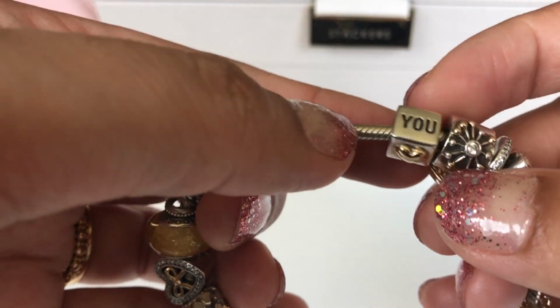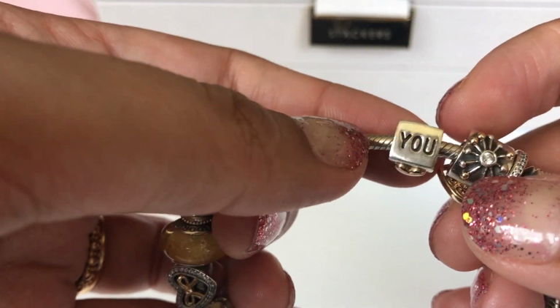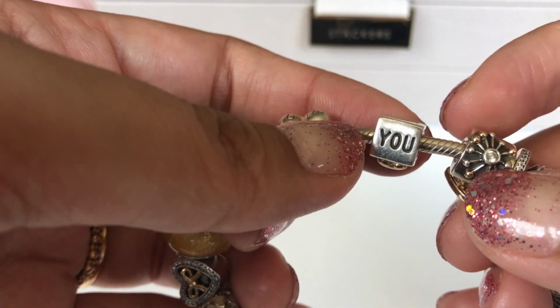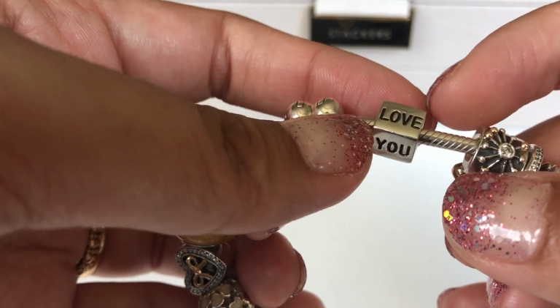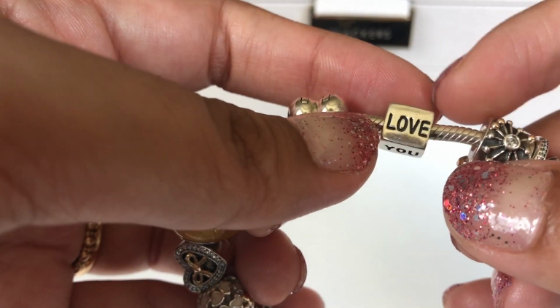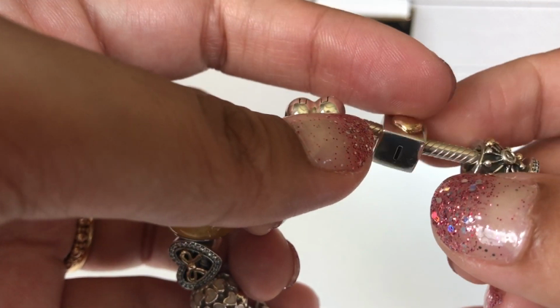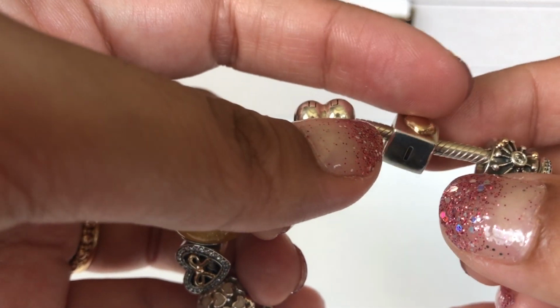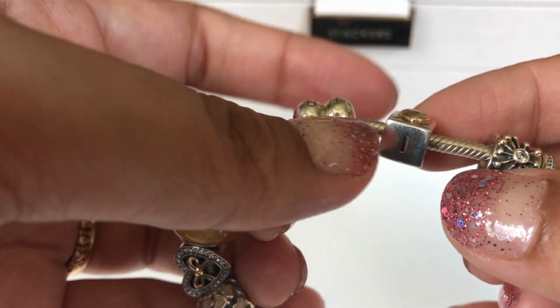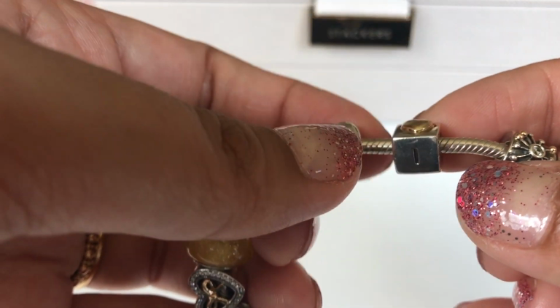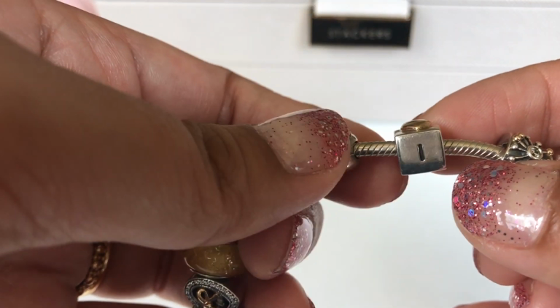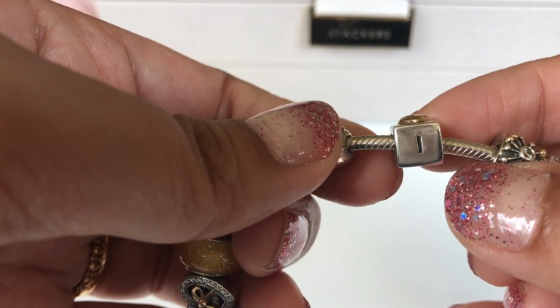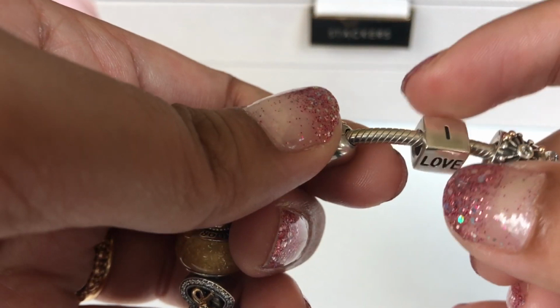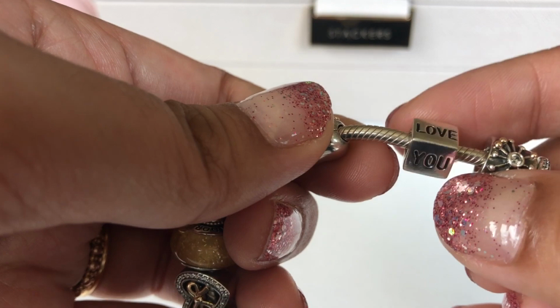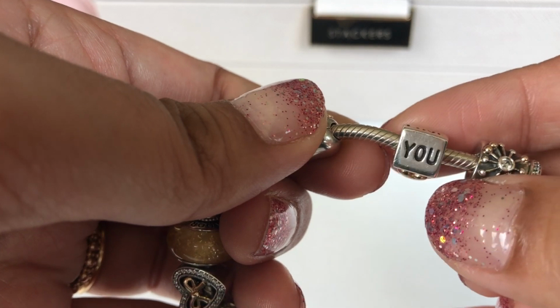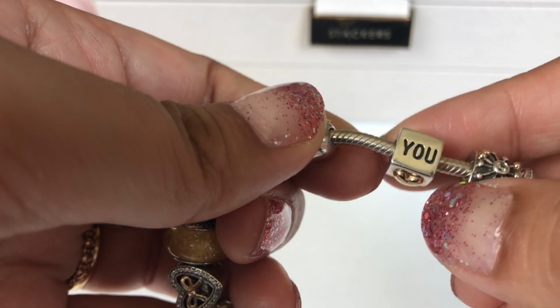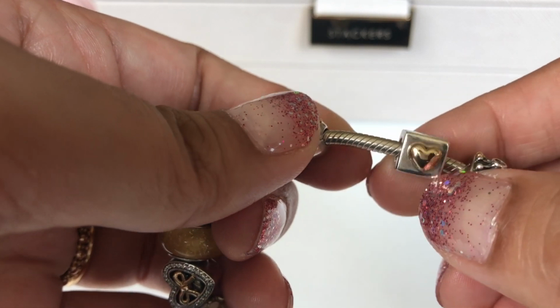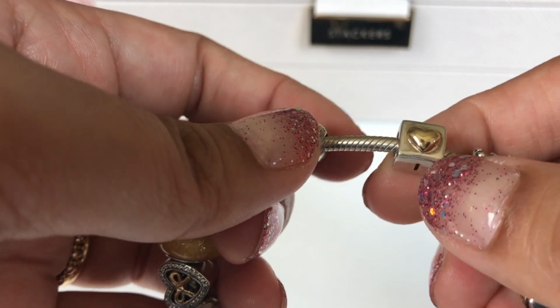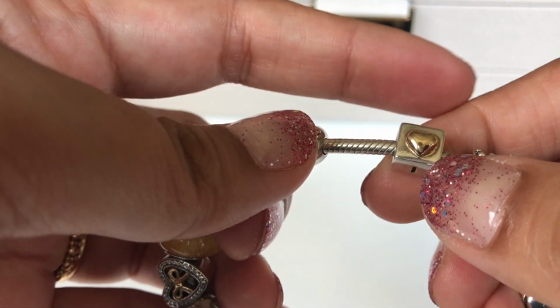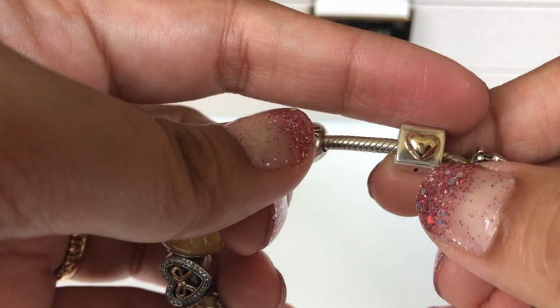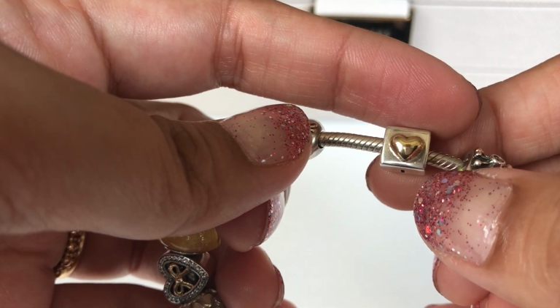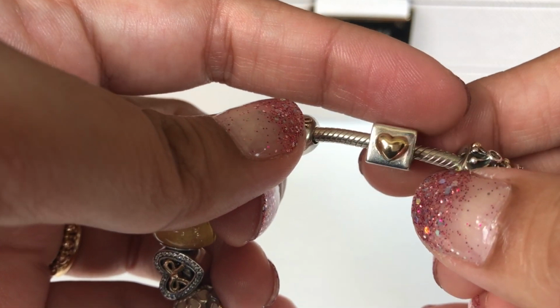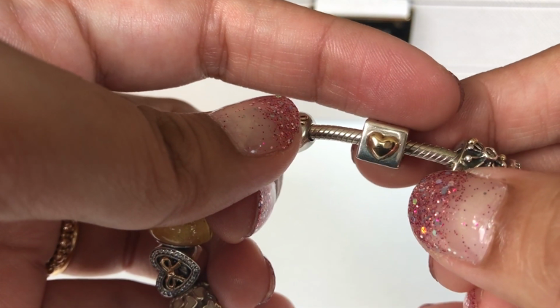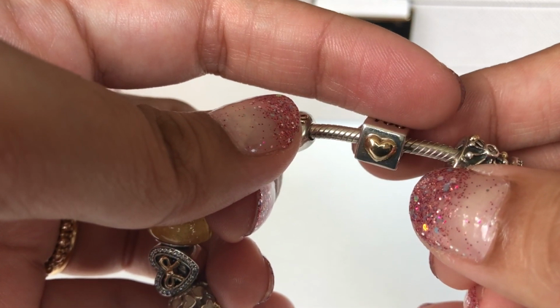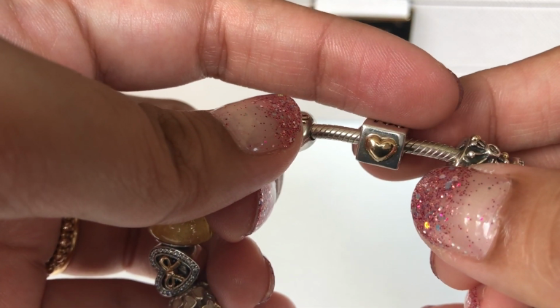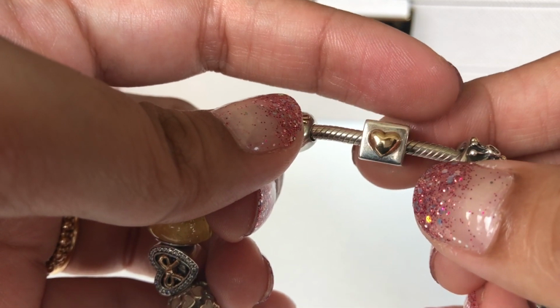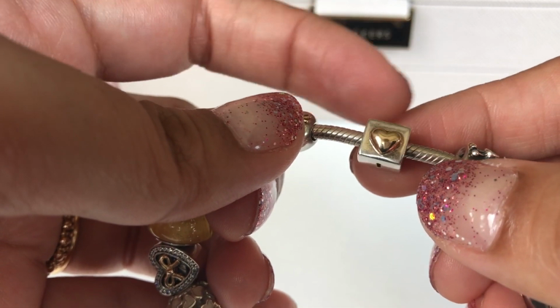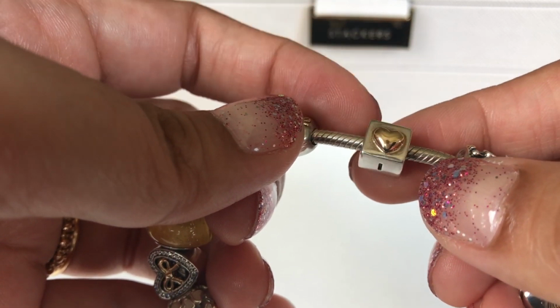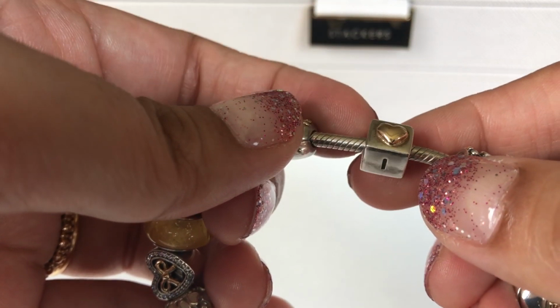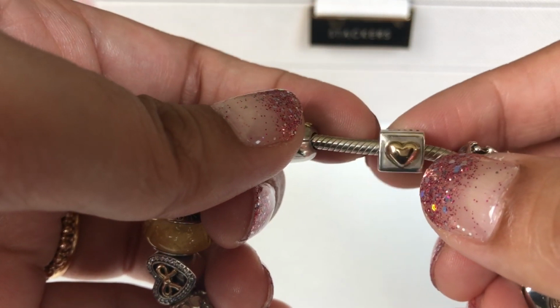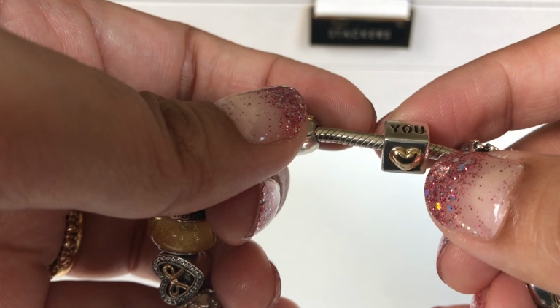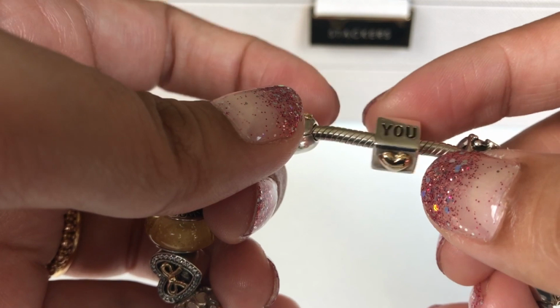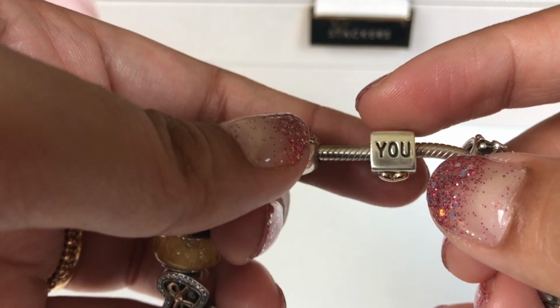Then the next charm on here is the 'I love you' cube with a heart that is 14 karat gold.